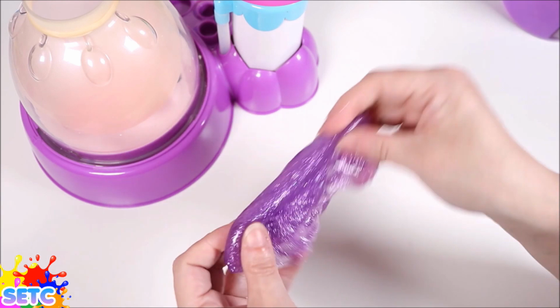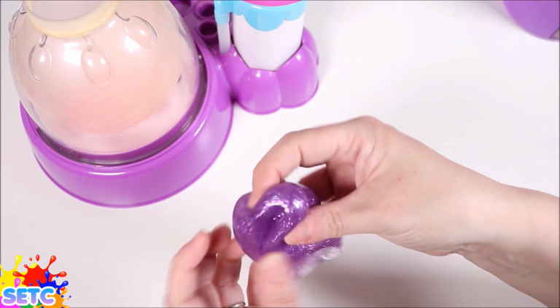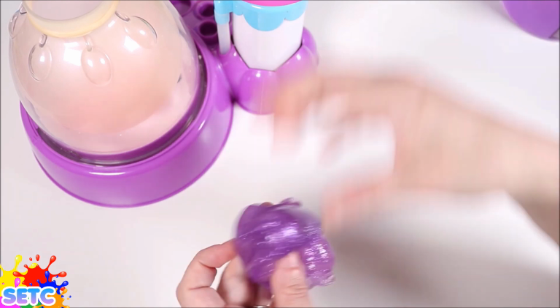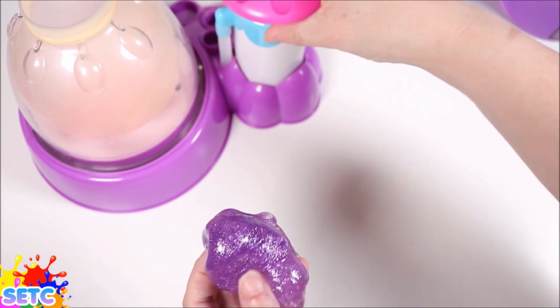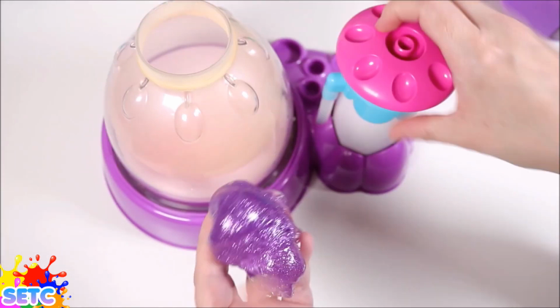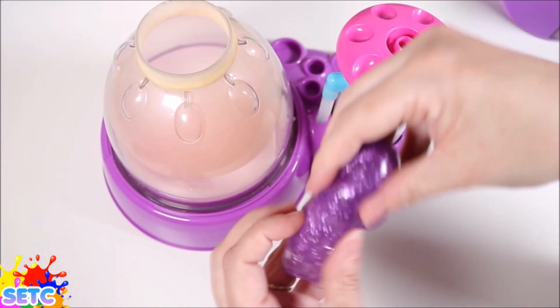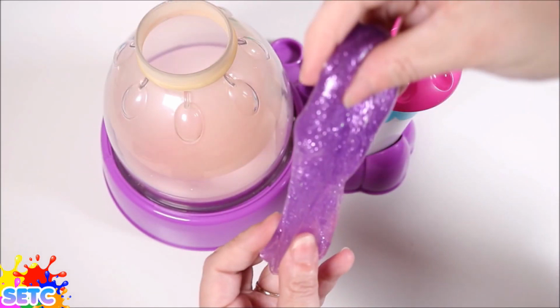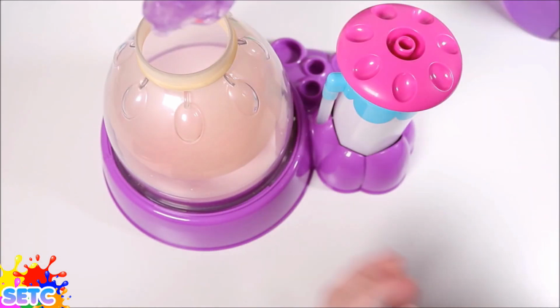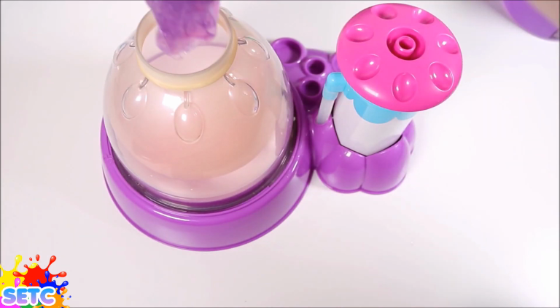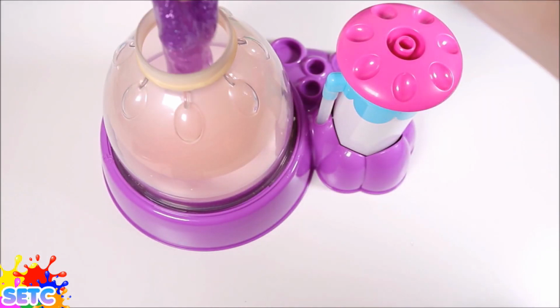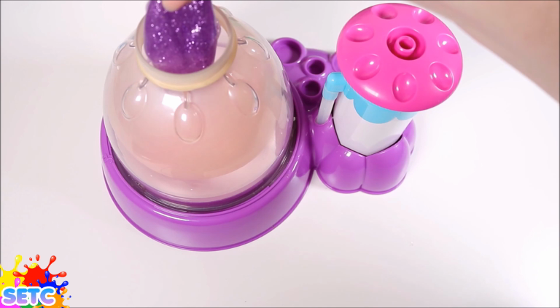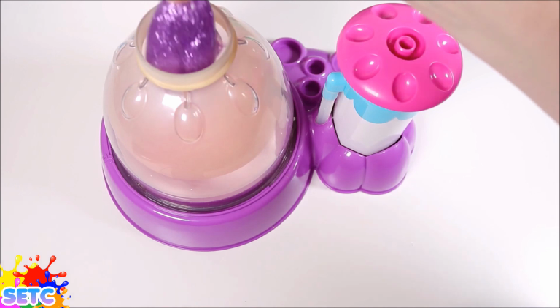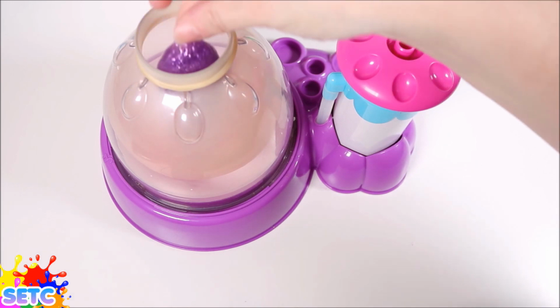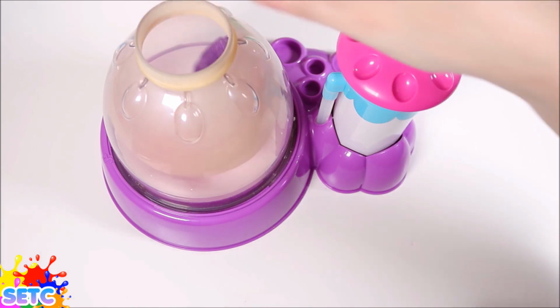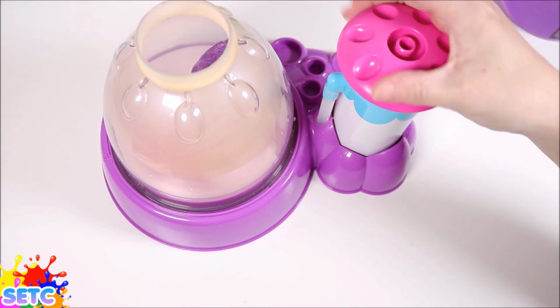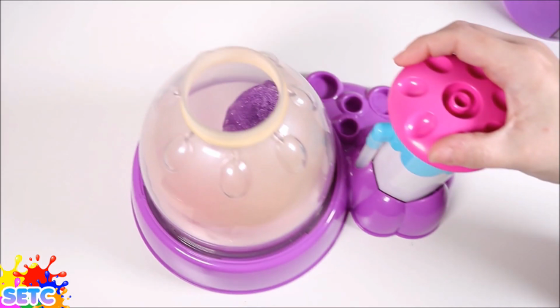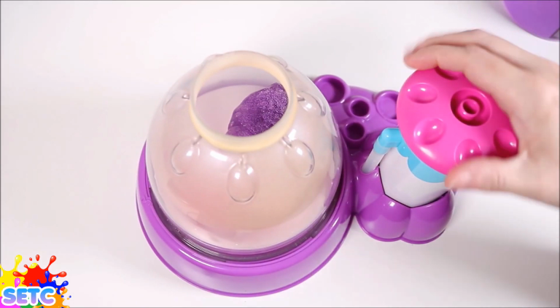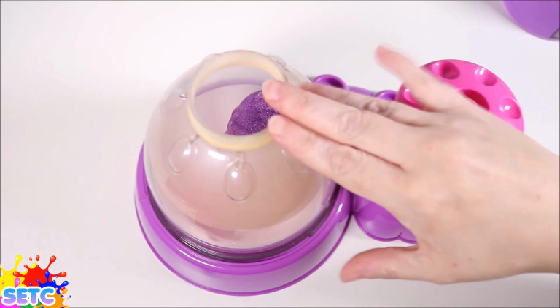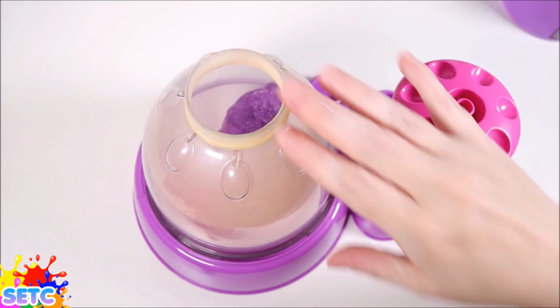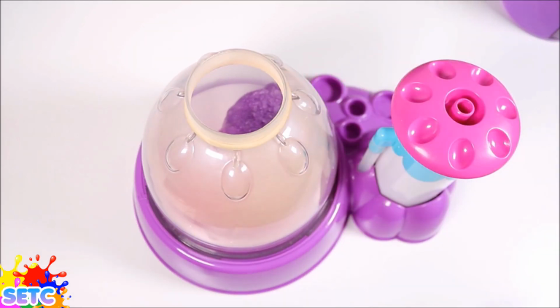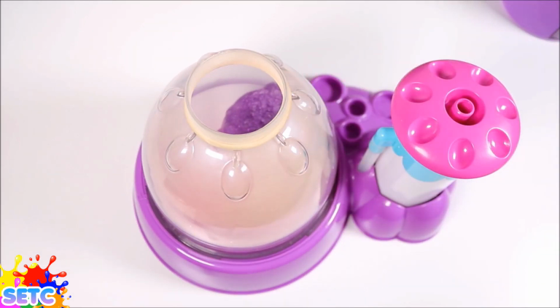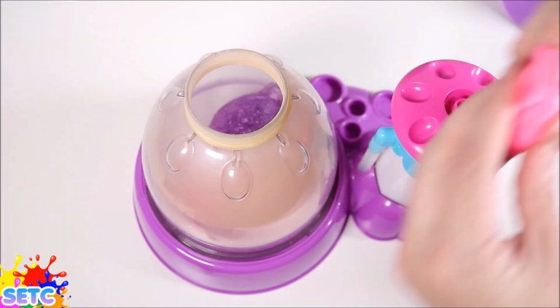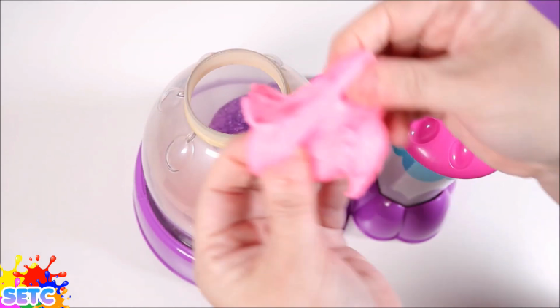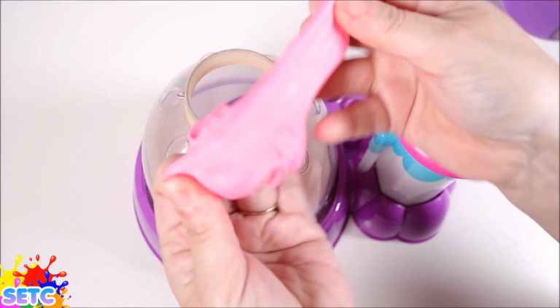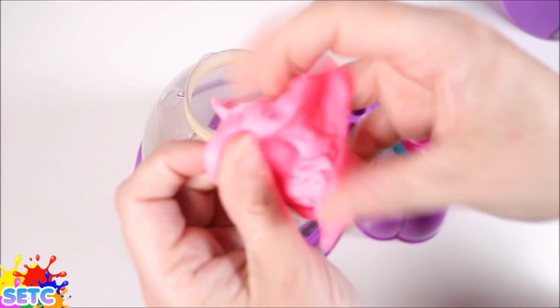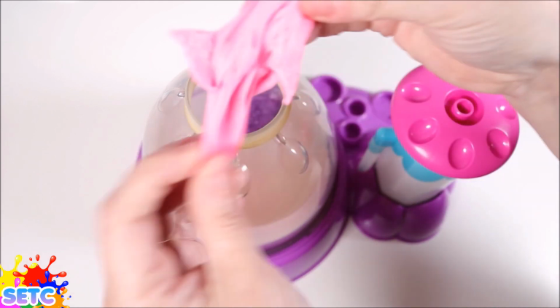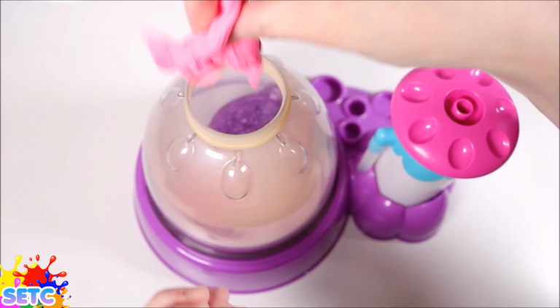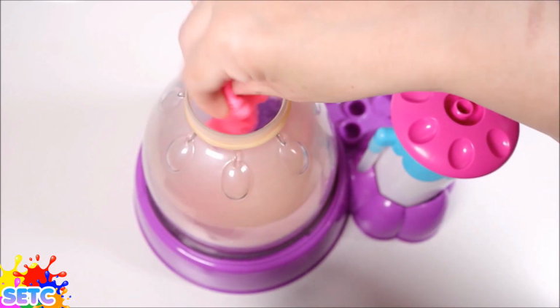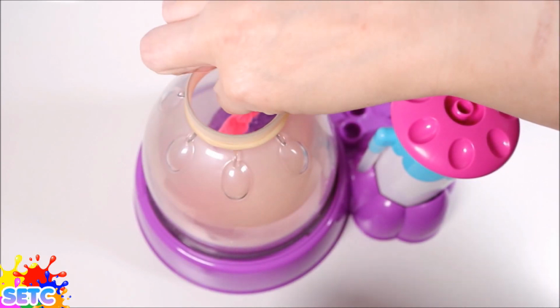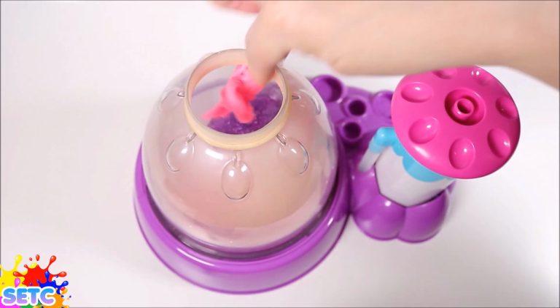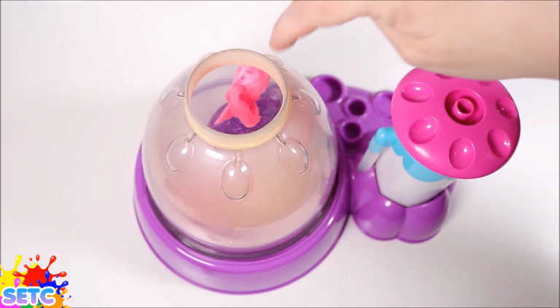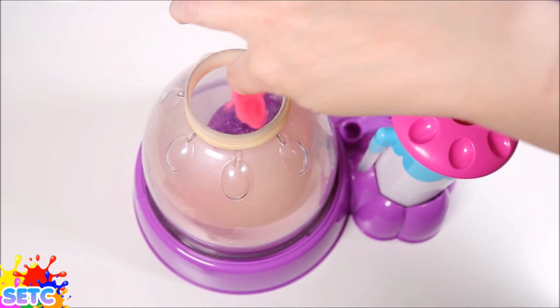That looks much better. So let's put some more pink slime in, because Starfire does have a lot of hair.